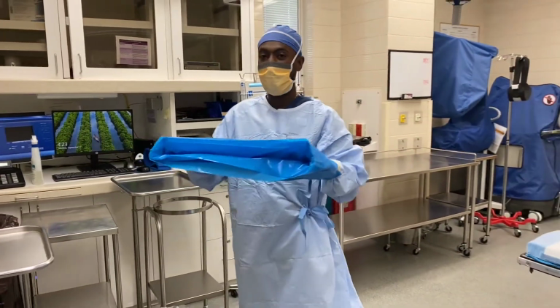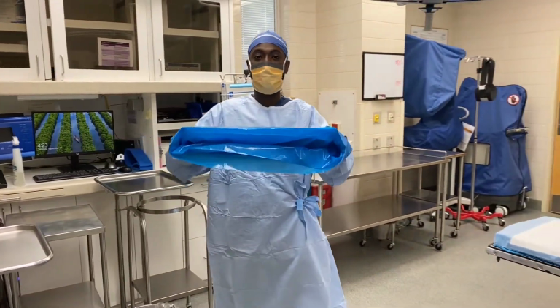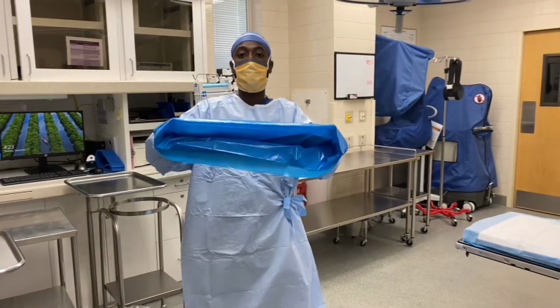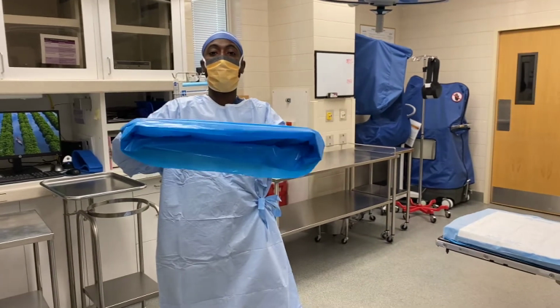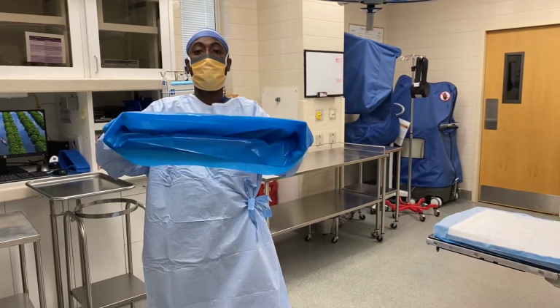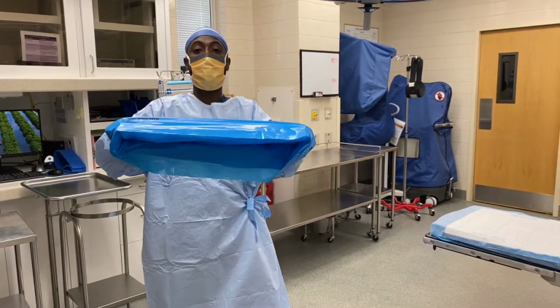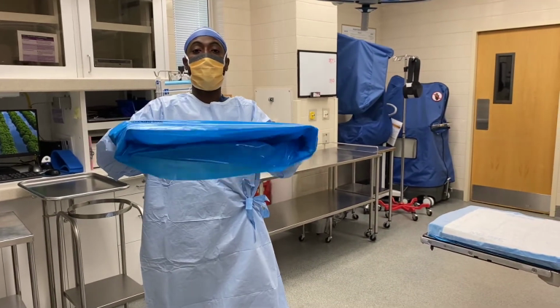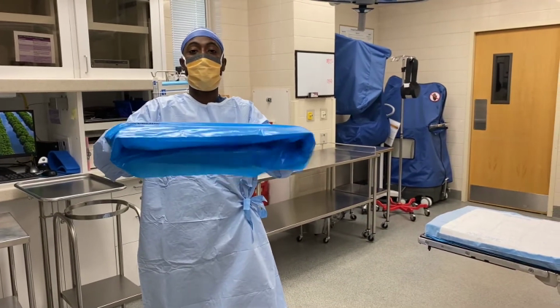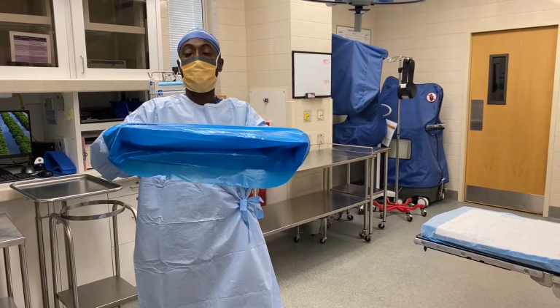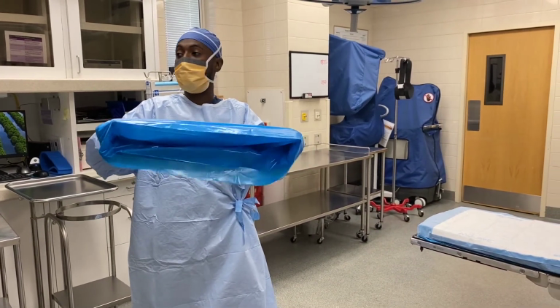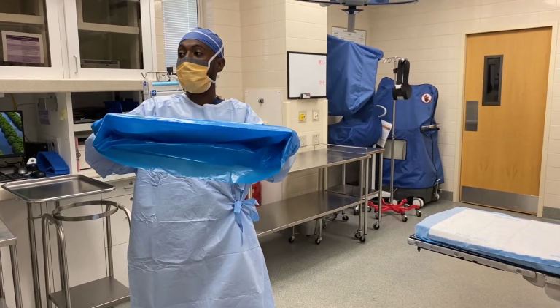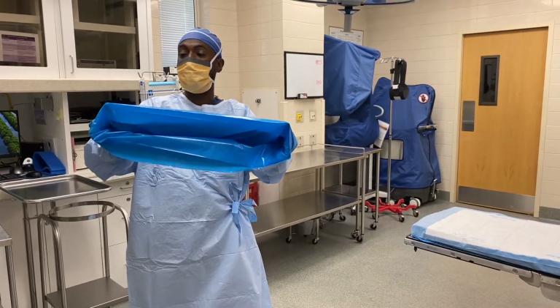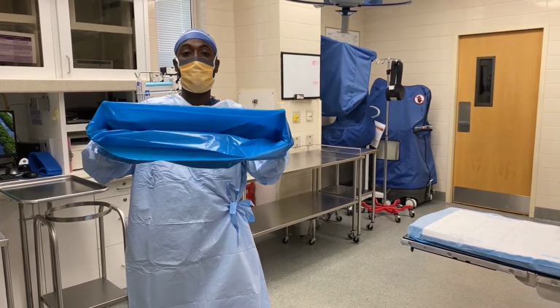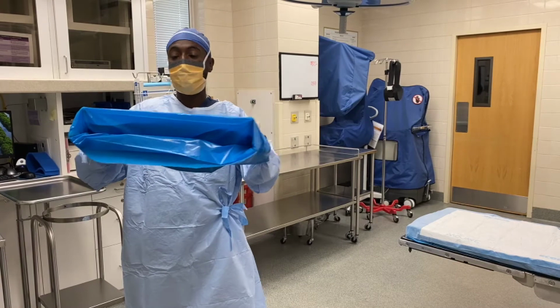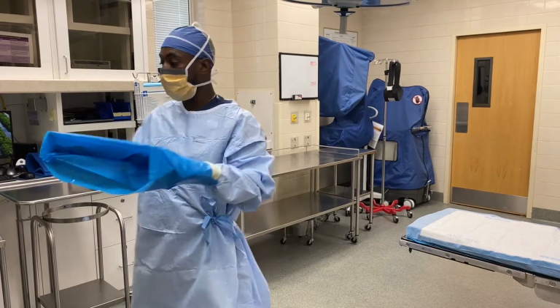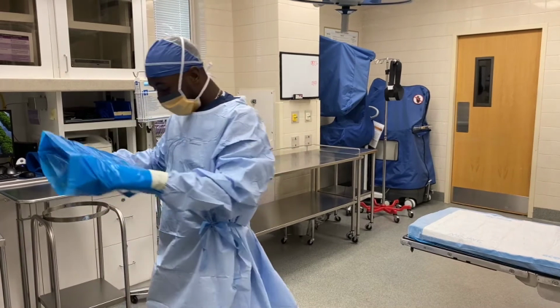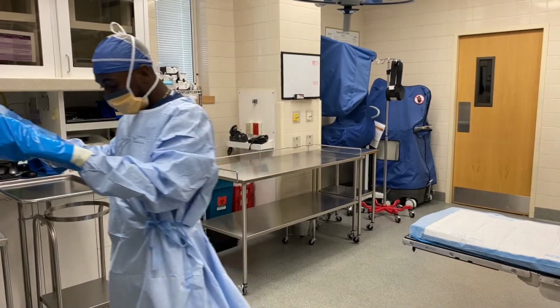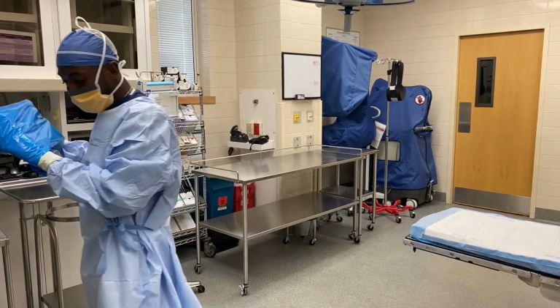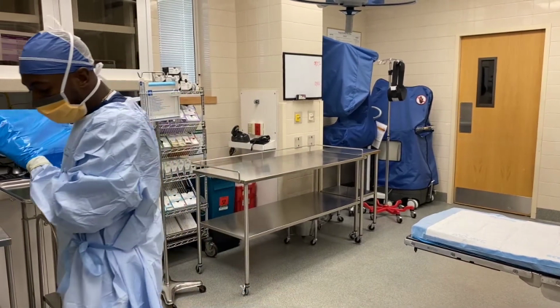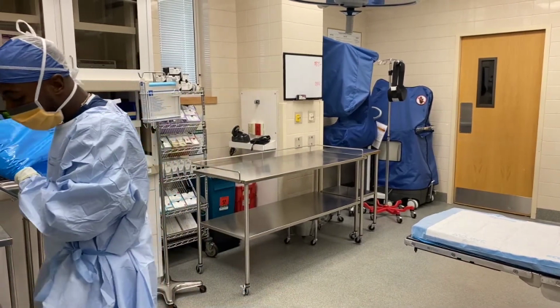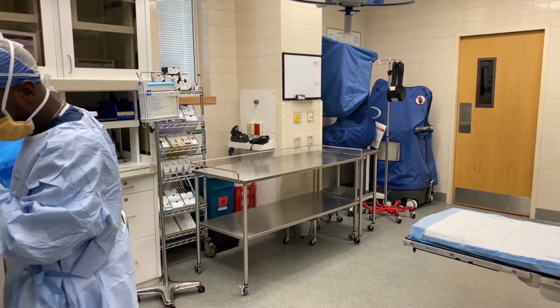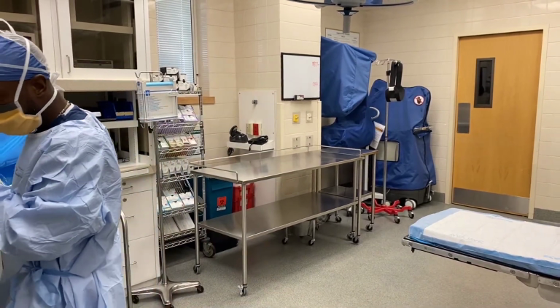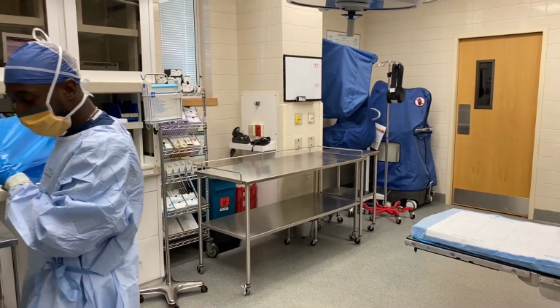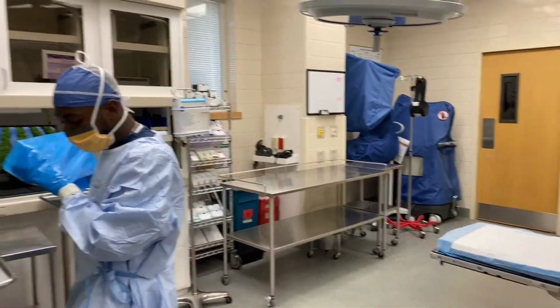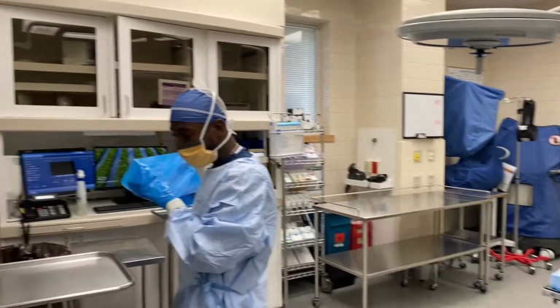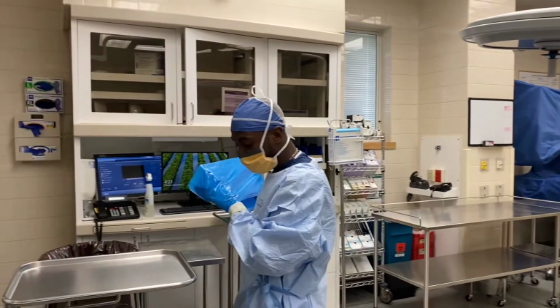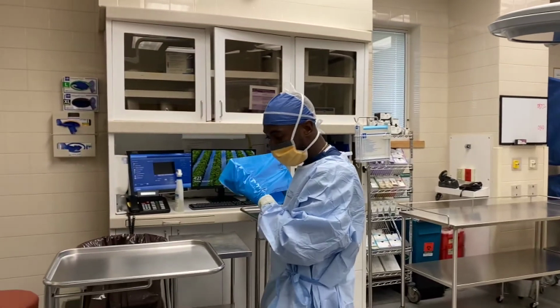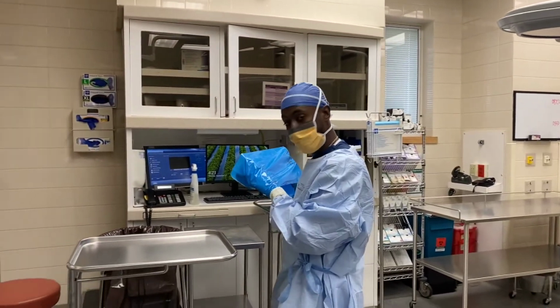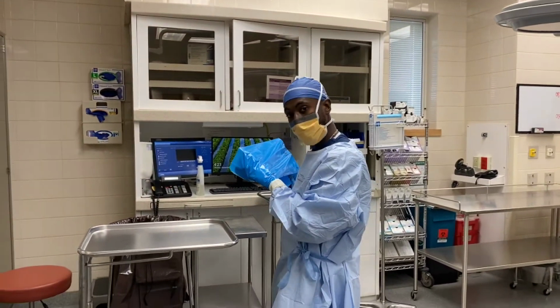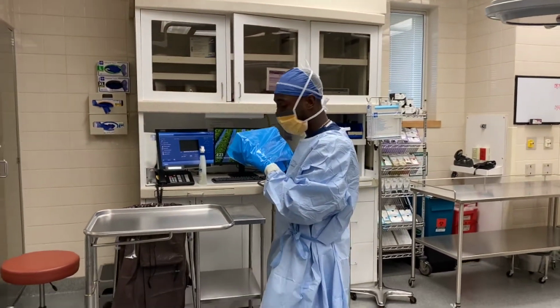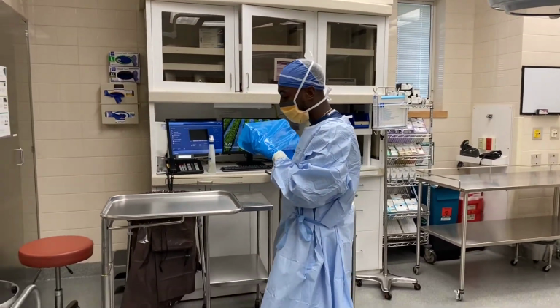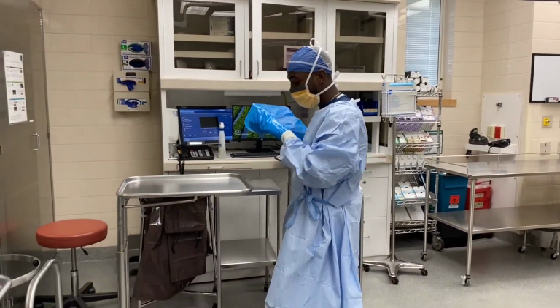Now you see that it has a hole right there. I tend to take my fingers and kind of open it up a little bit, and then usually I take my left foot and put it on the stand to keep it down on the ground, keep it firm.